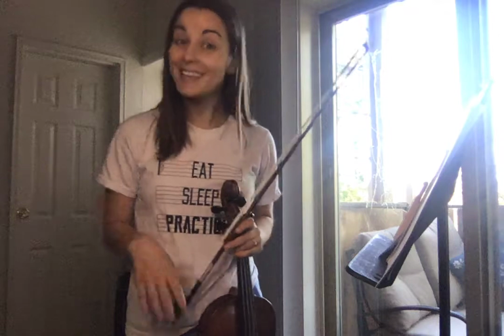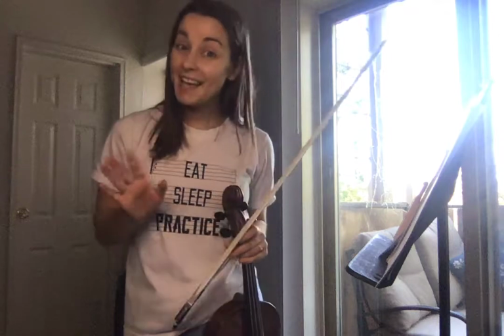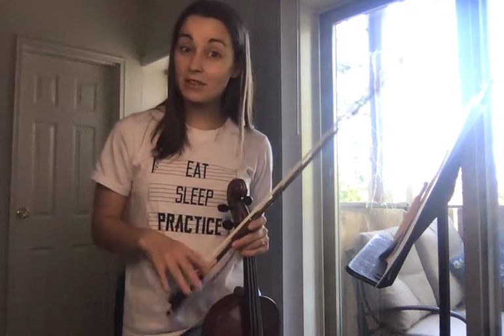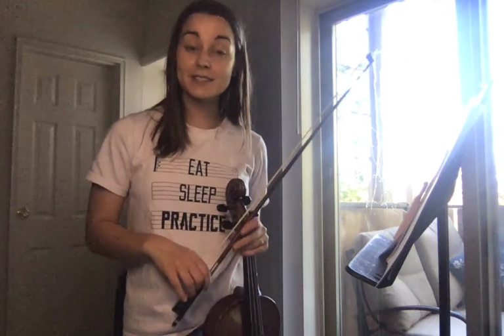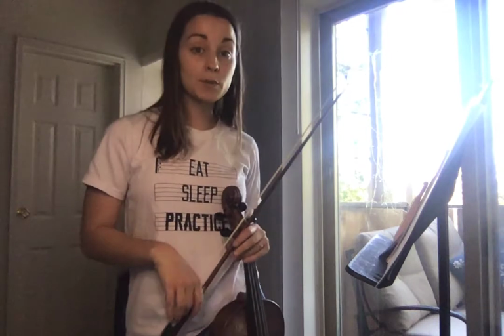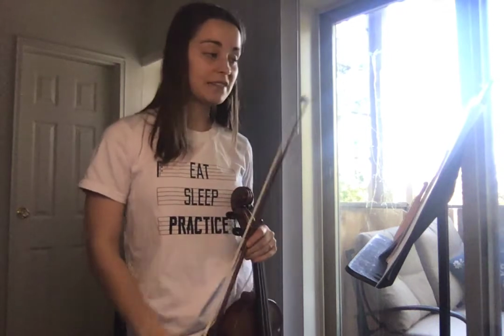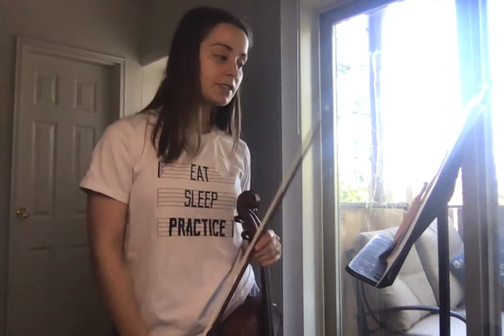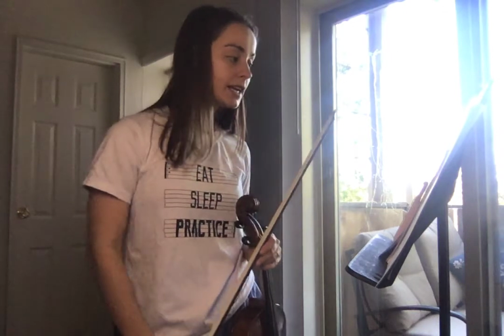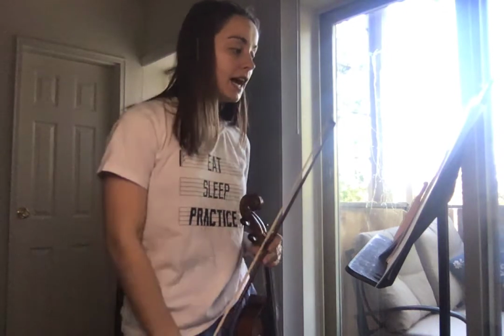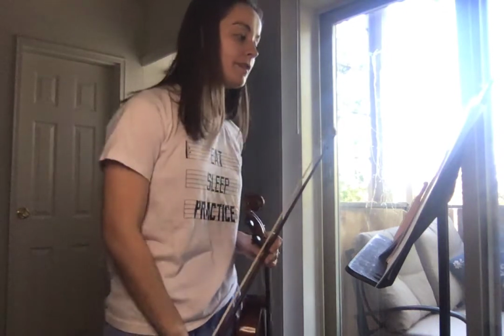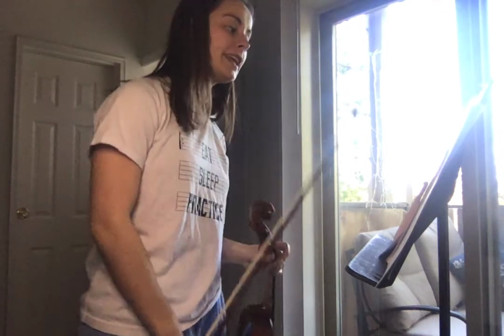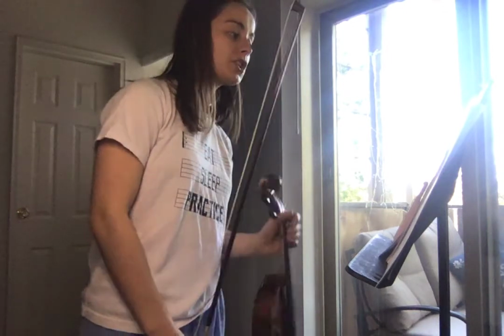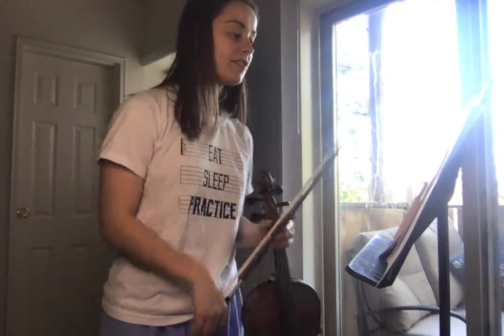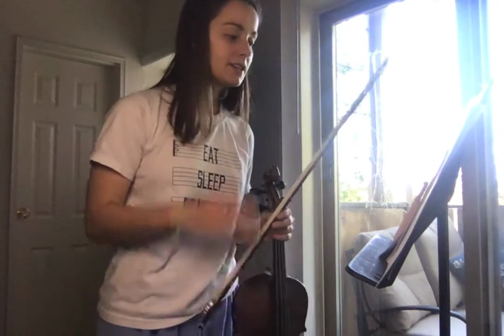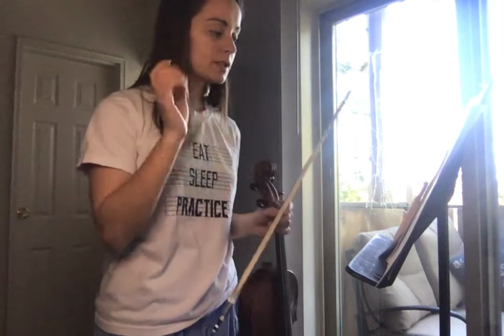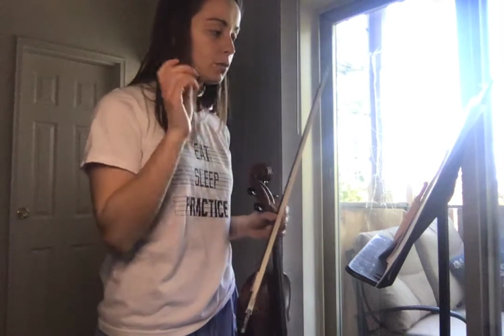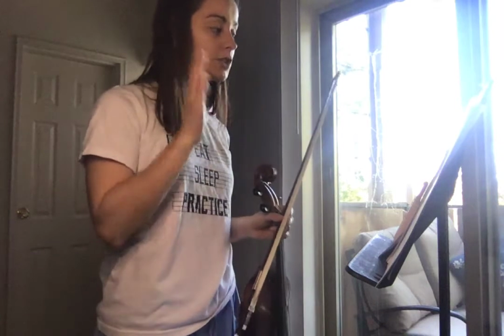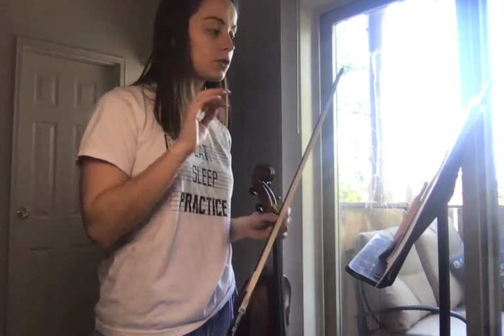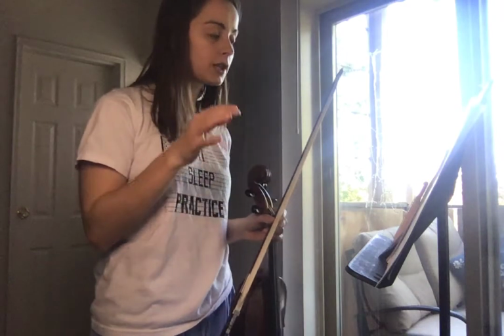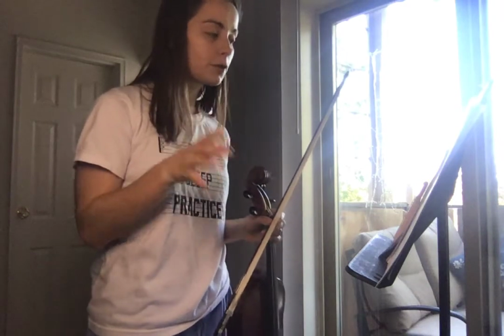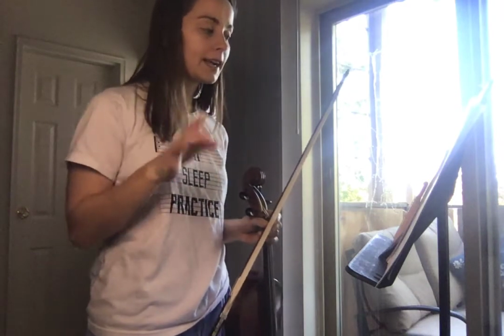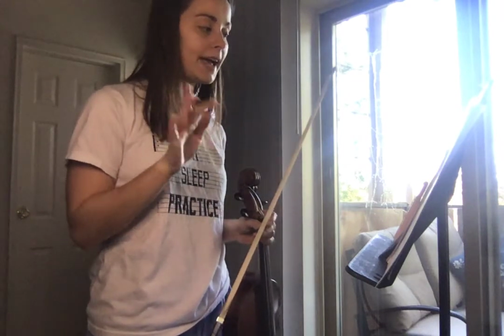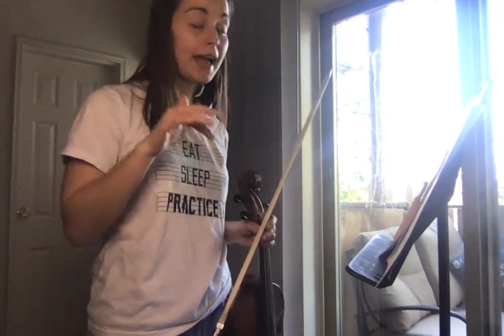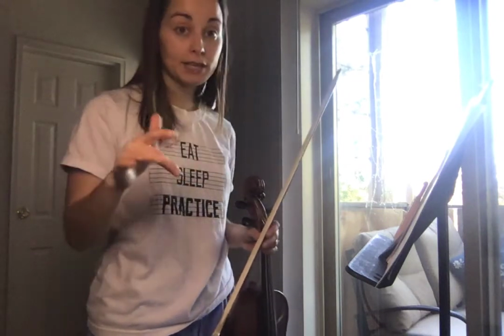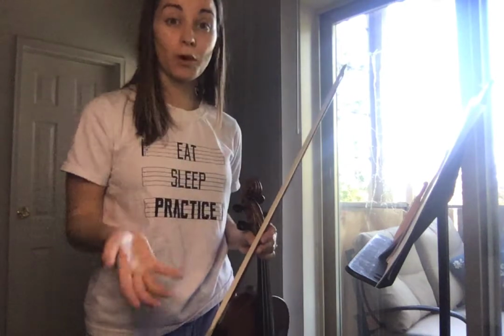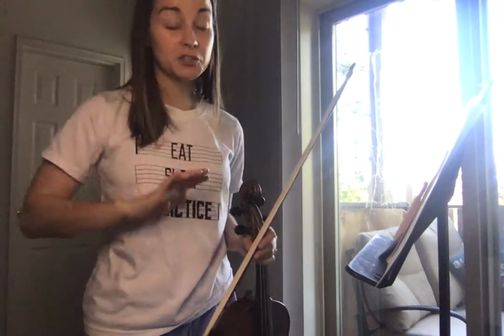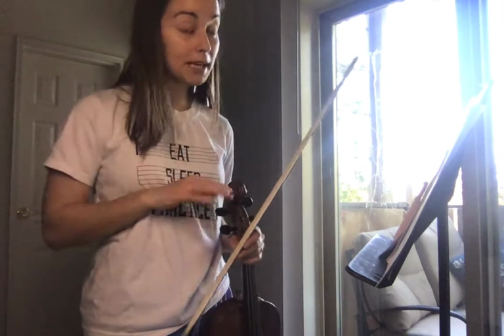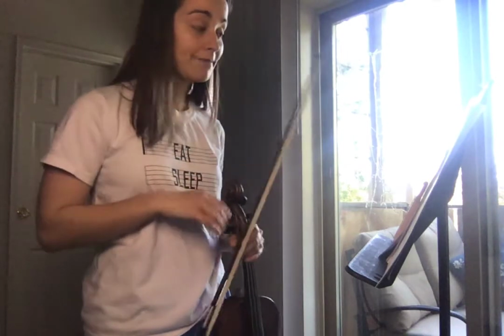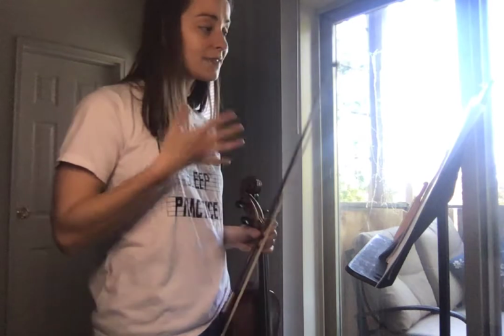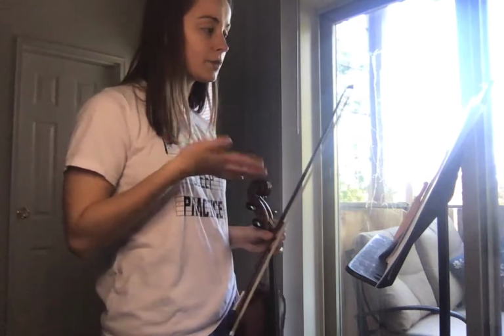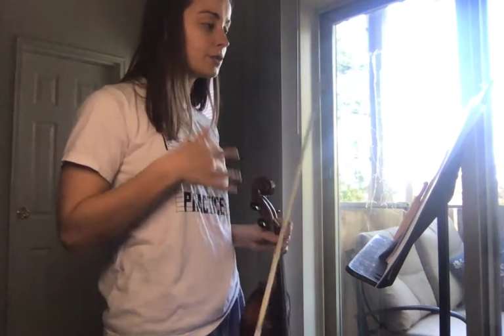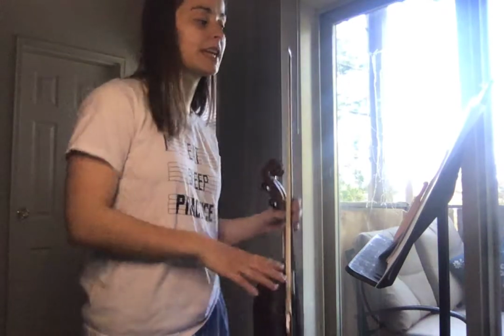Hey violas! This is to help you play Viva La Vida. In the beginning you have that continuous 1, 2, 3, 4, and, and, and 3, 4. We're going to try to play it that fast. If it doesn't work out, we'll slow it down.